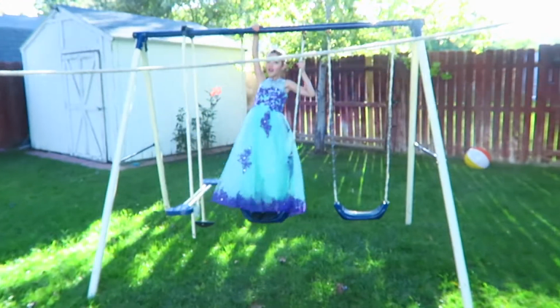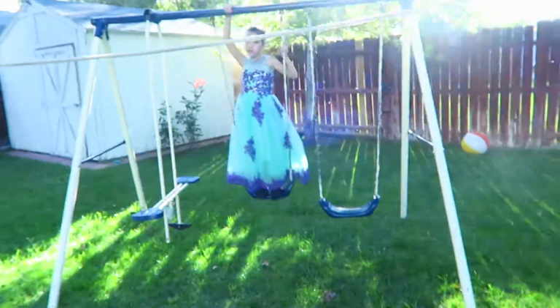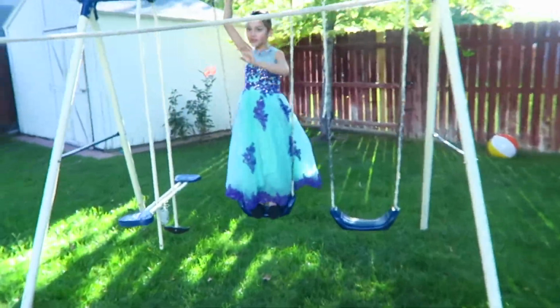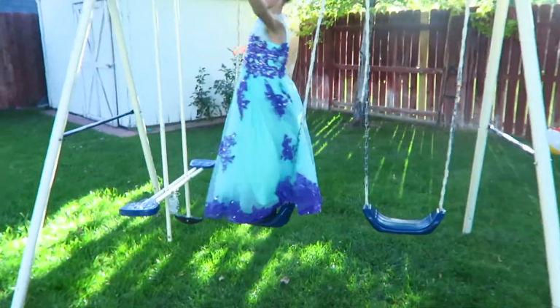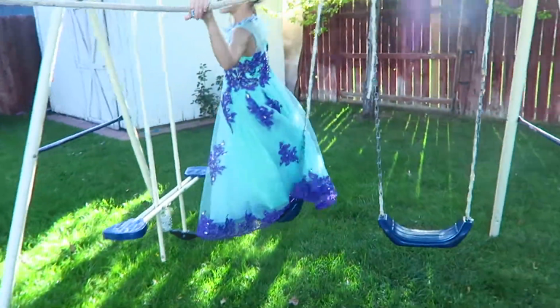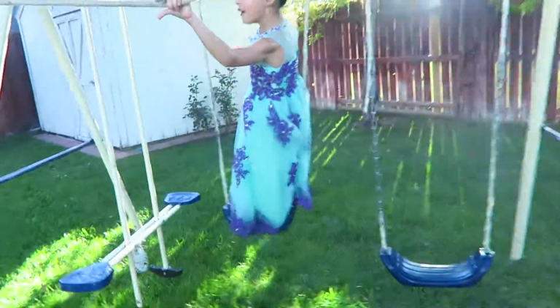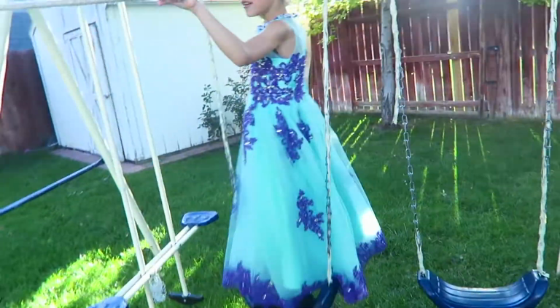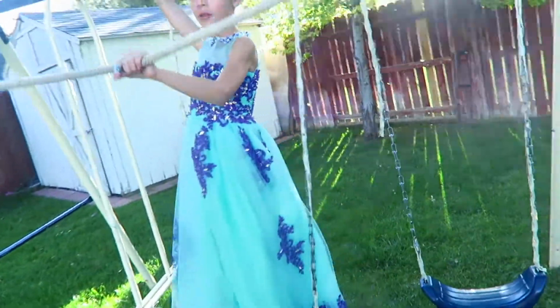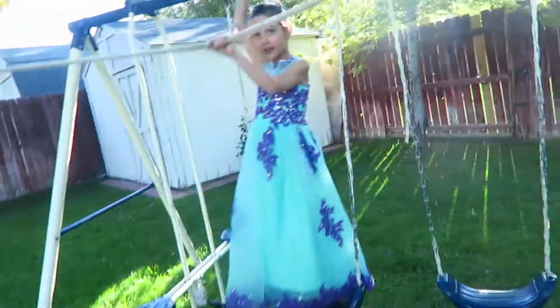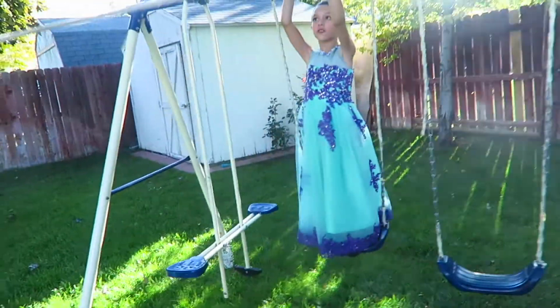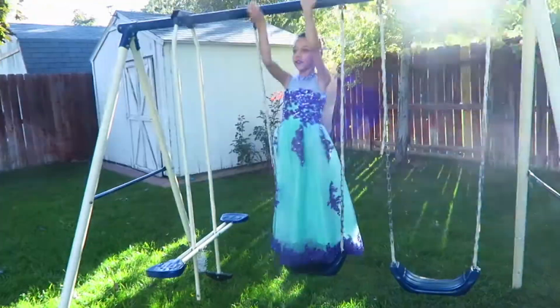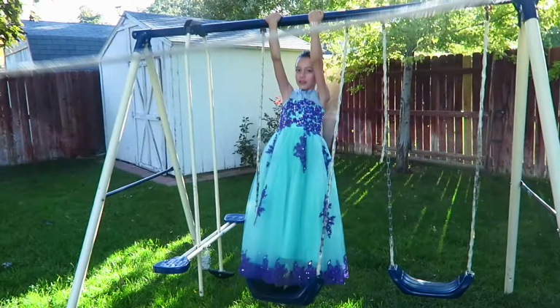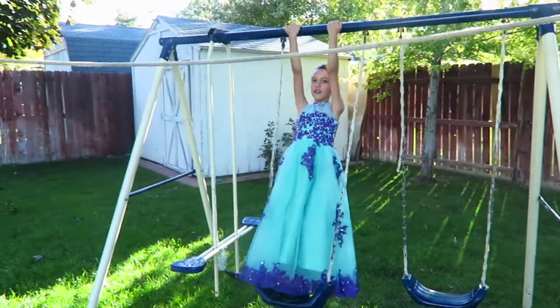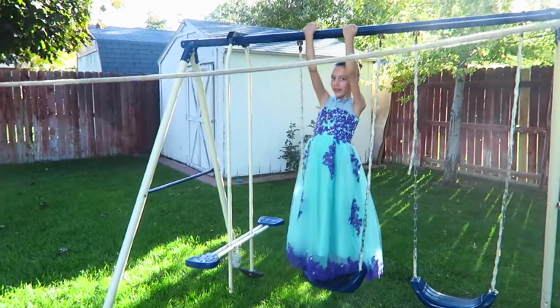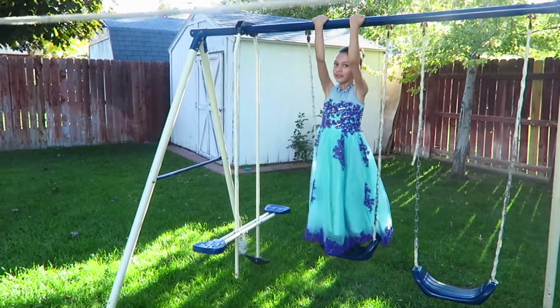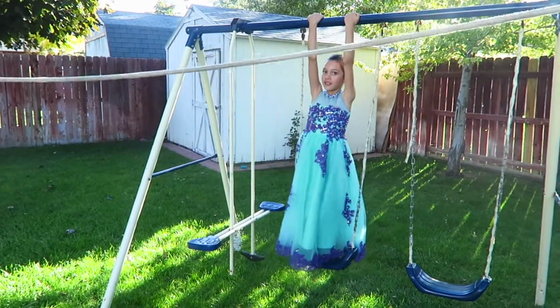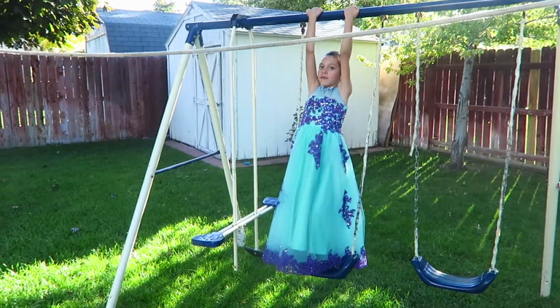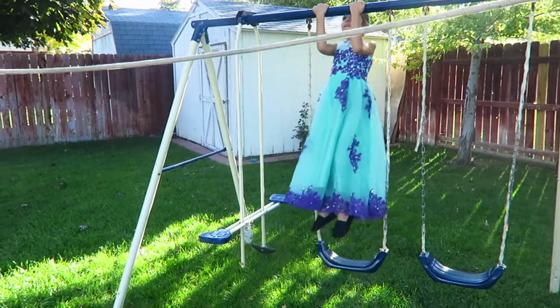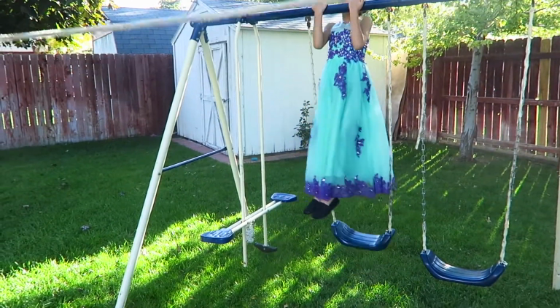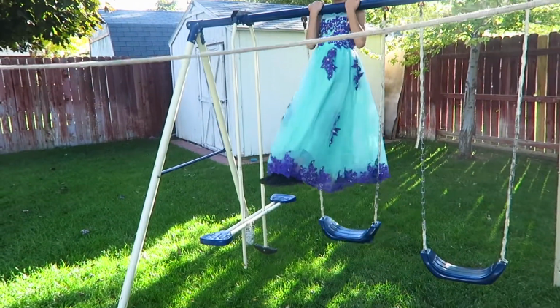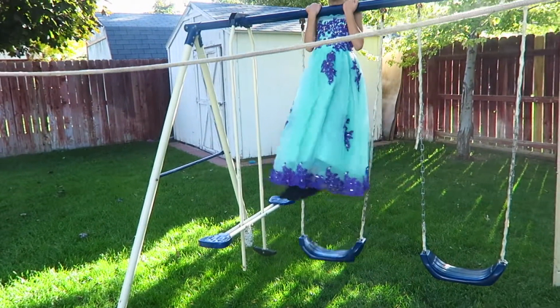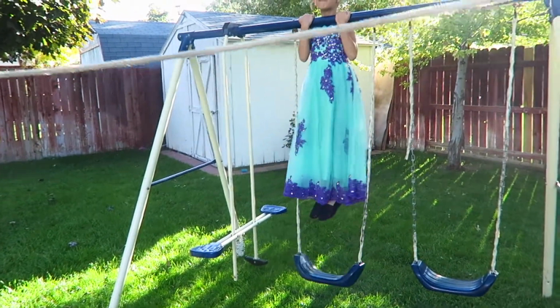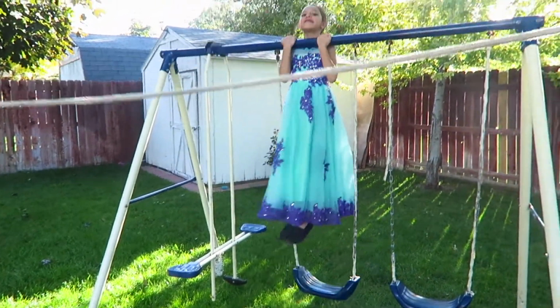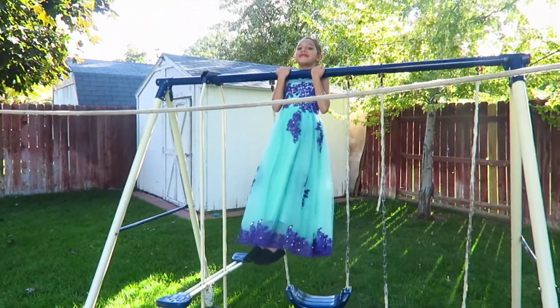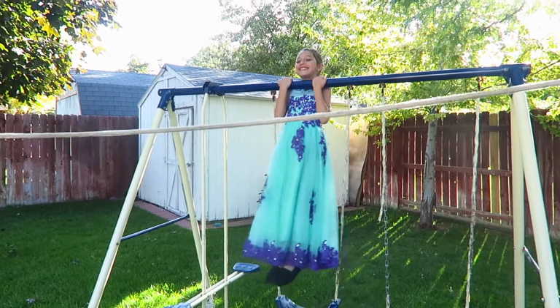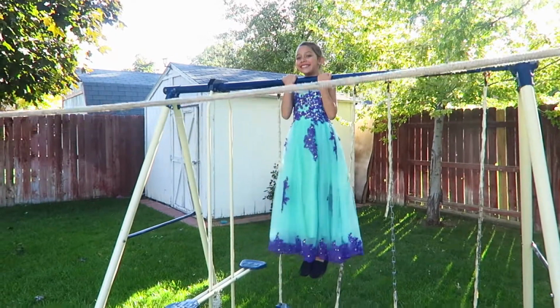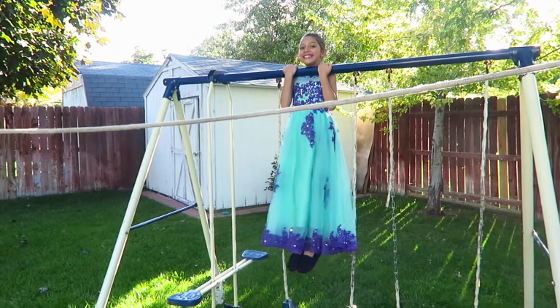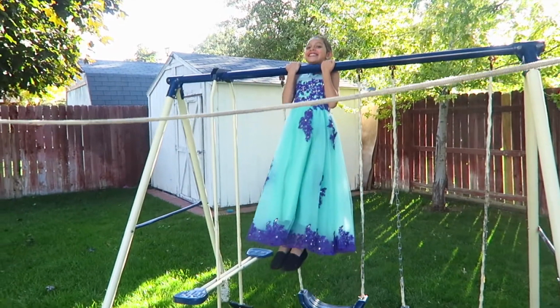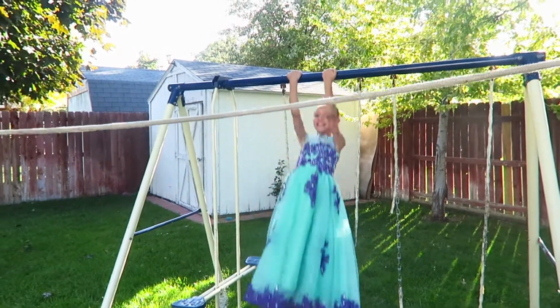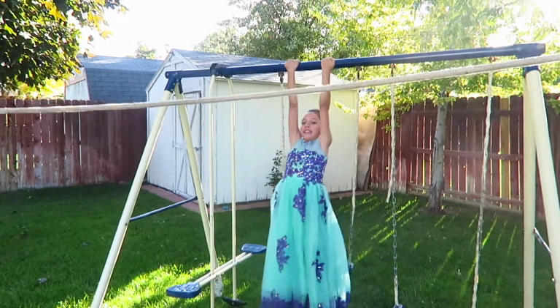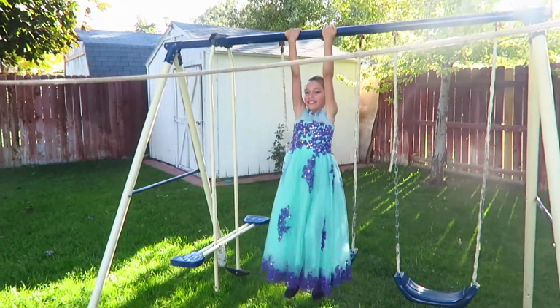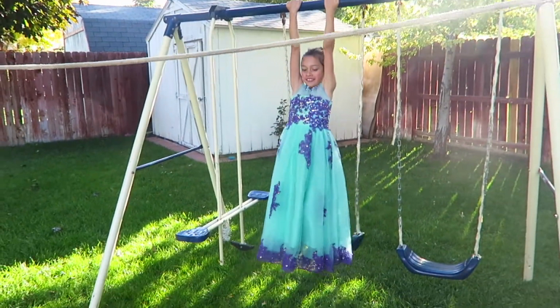You put the swing here and then you put this — look what I can do, ready set! Oh my goodness, with the dress!